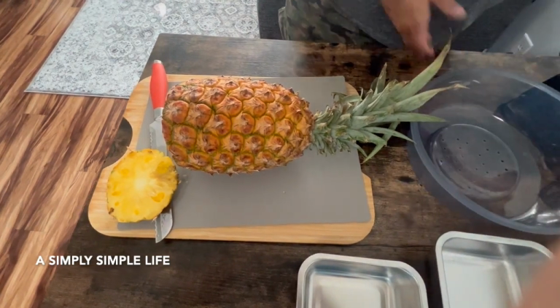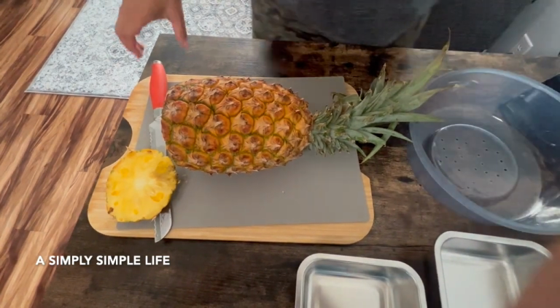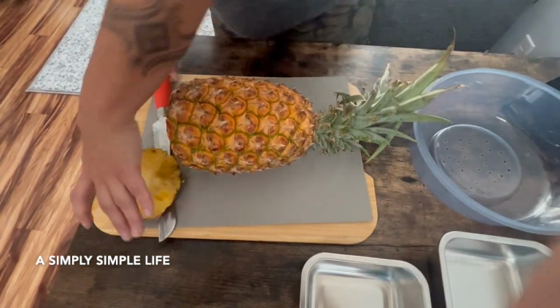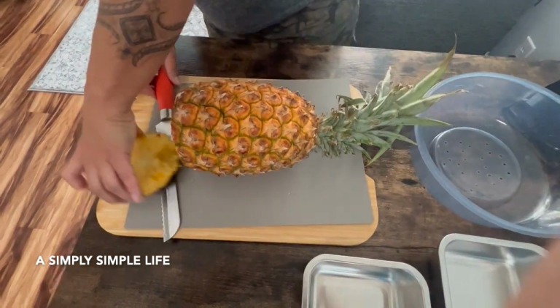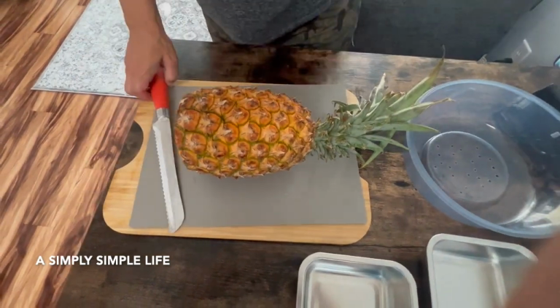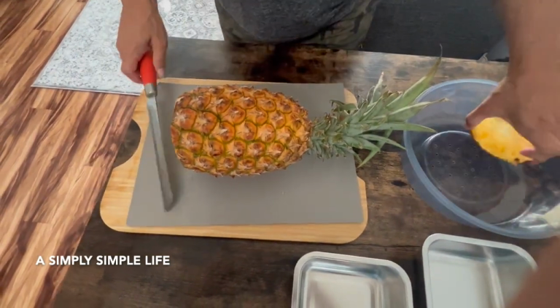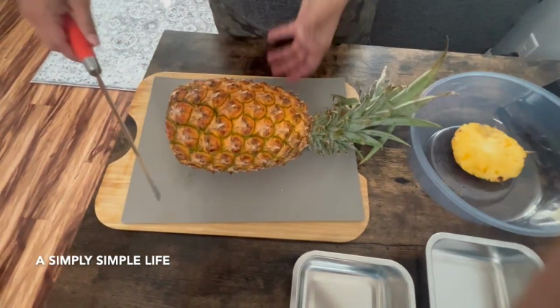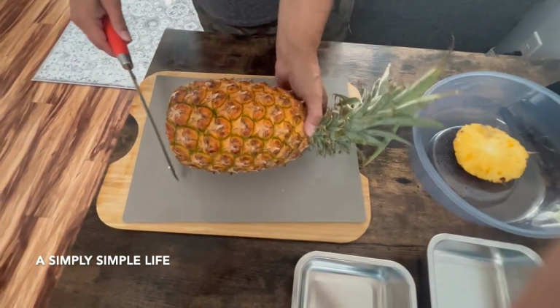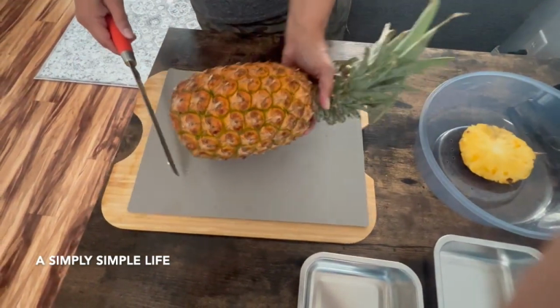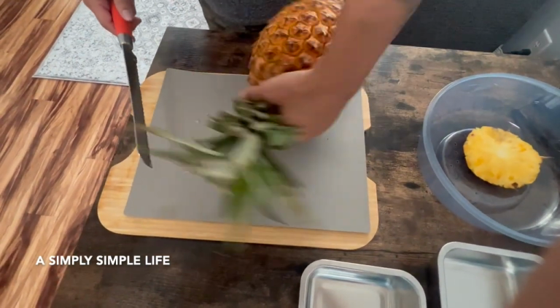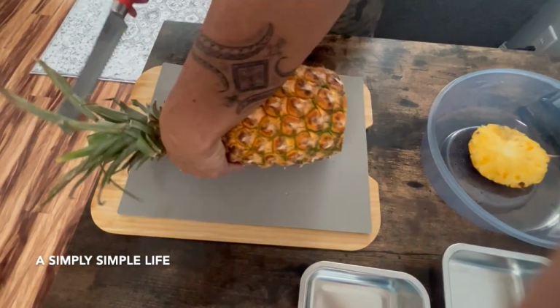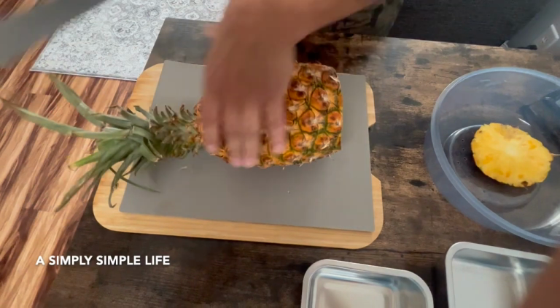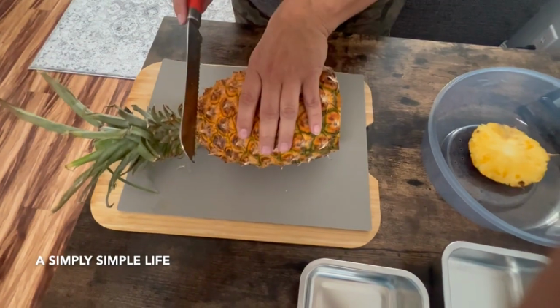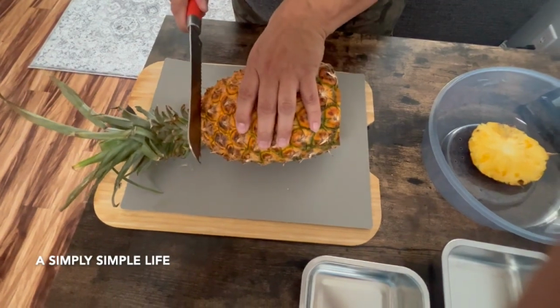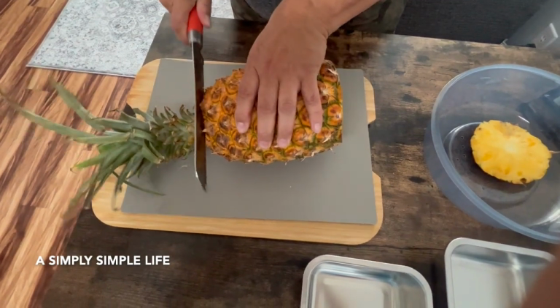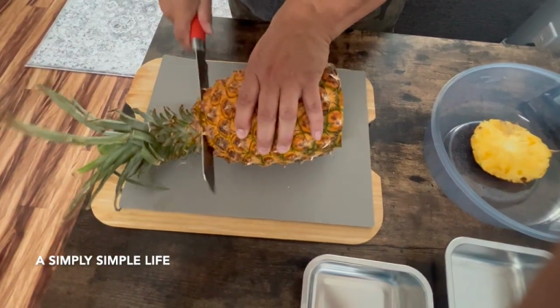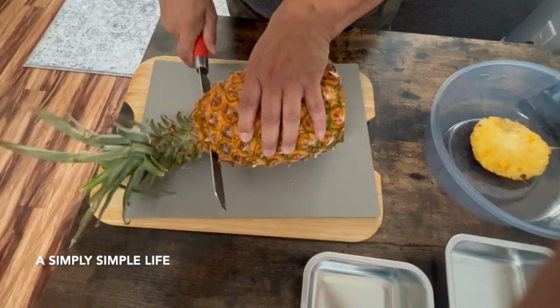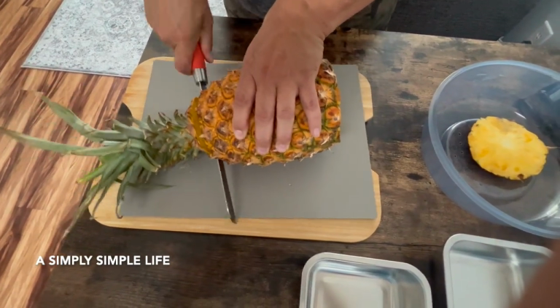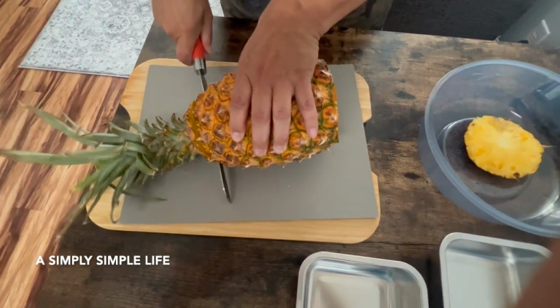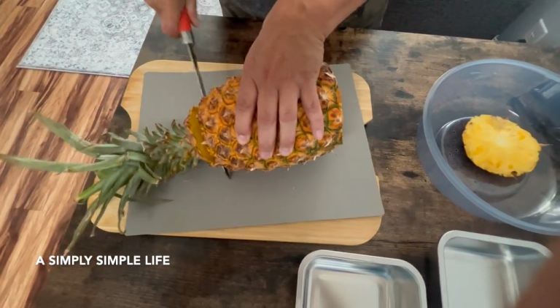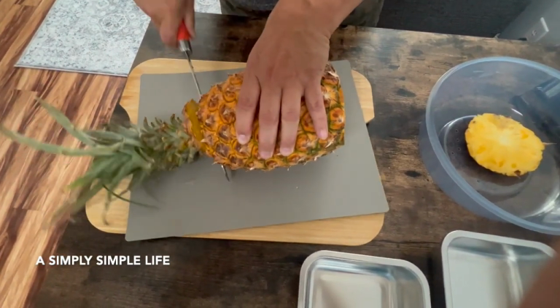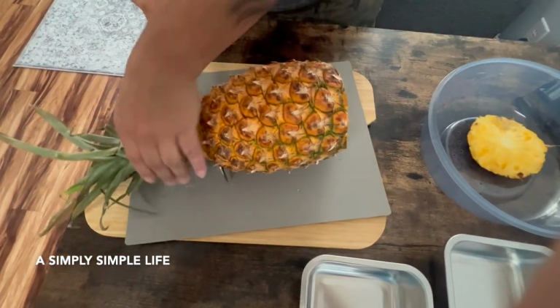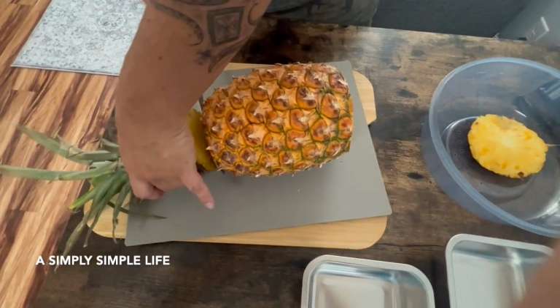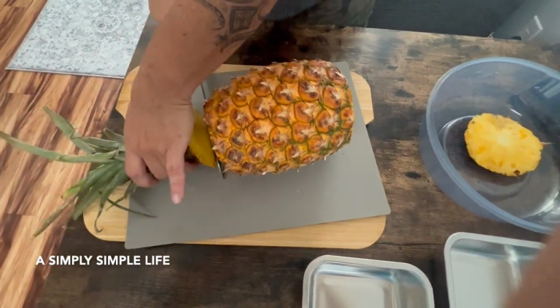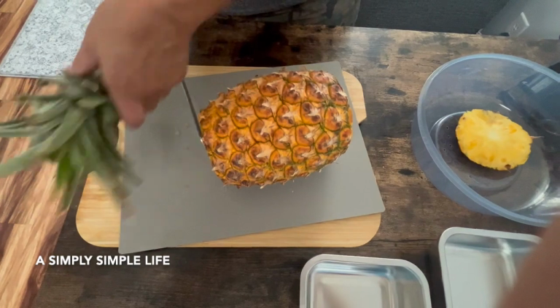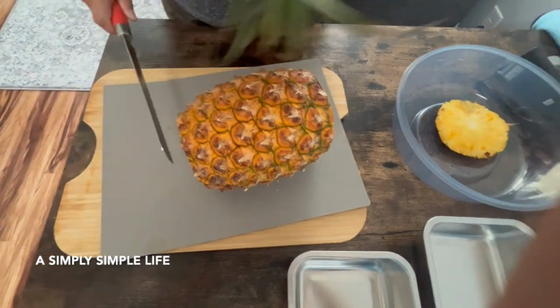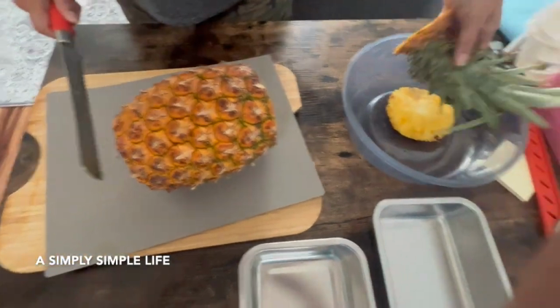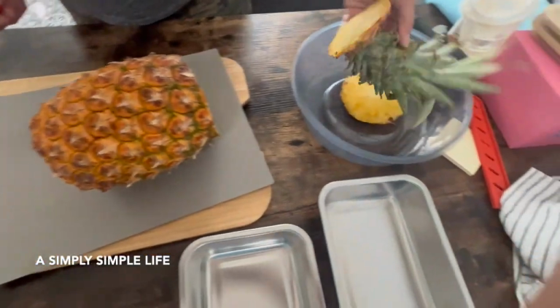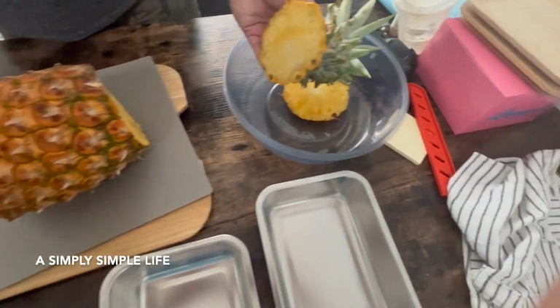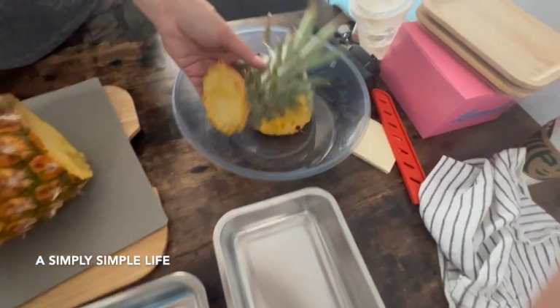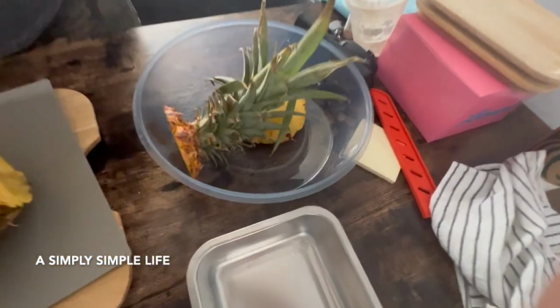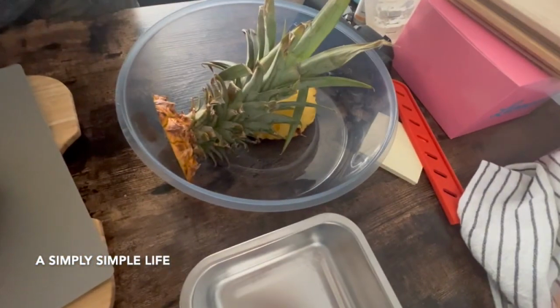I have a little tray here, and then the head — the top. I don't need to cut too much because, as you can see, it's really nice and ripe. Oh my goodness.